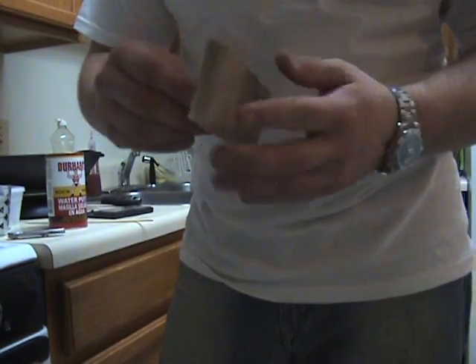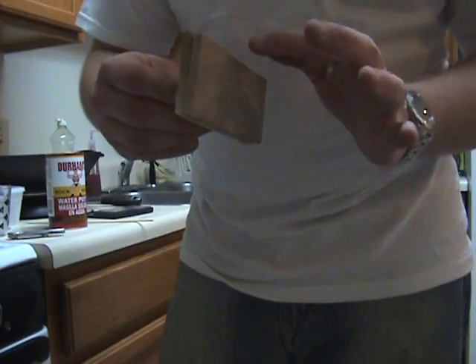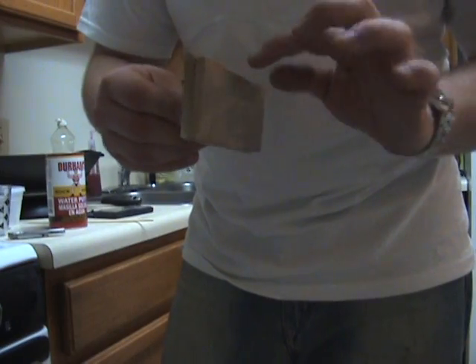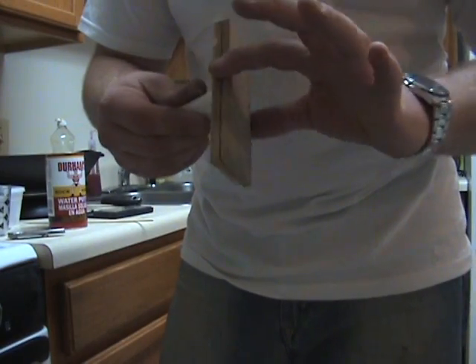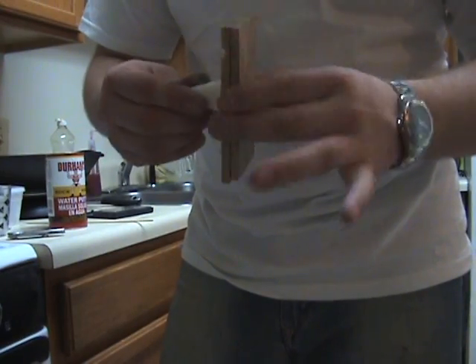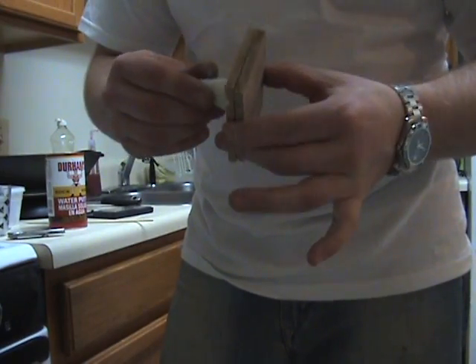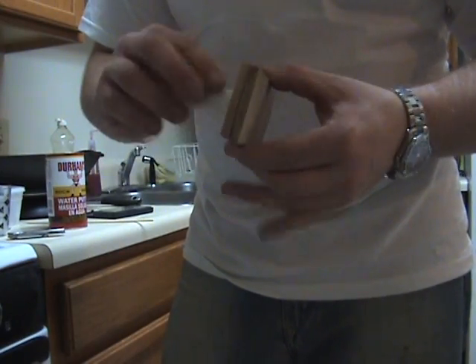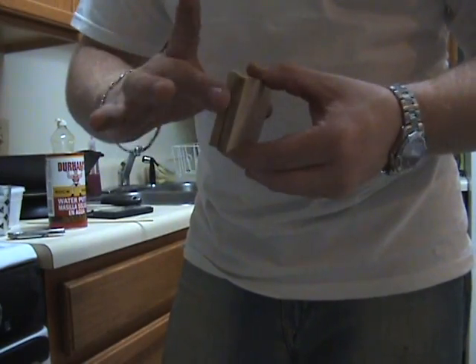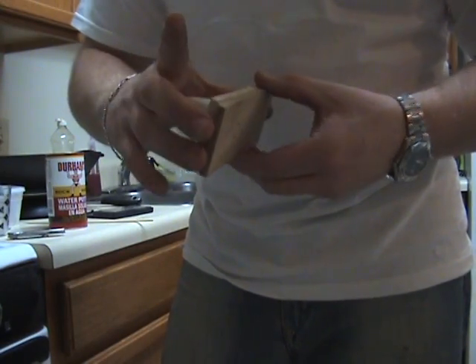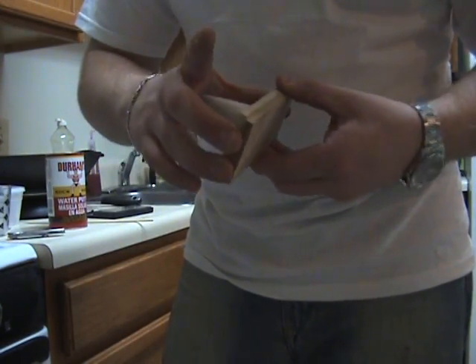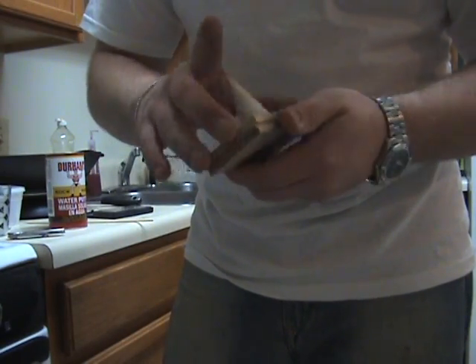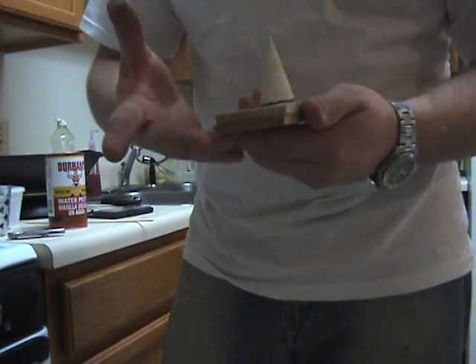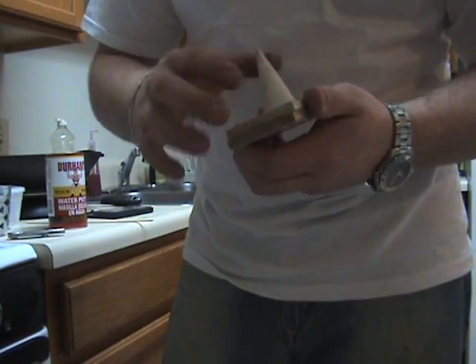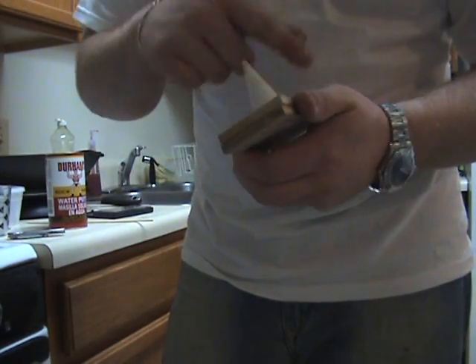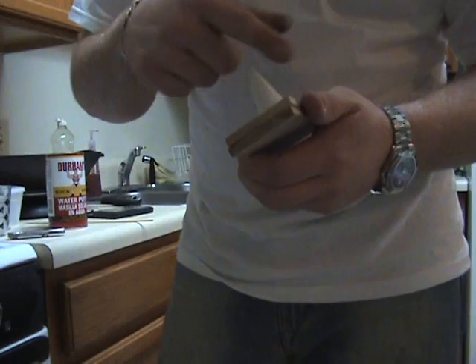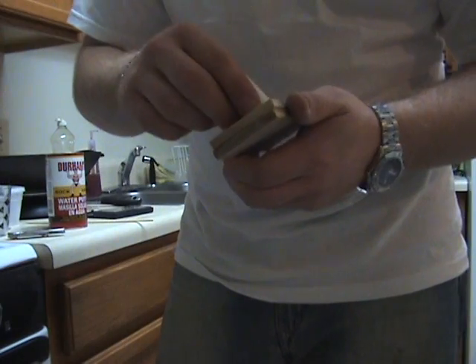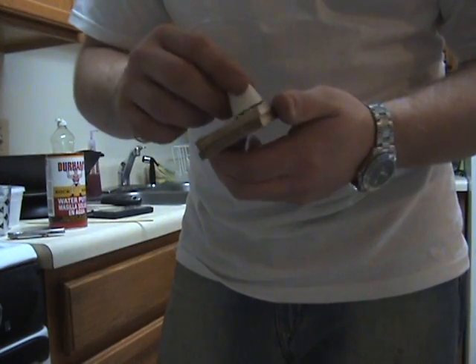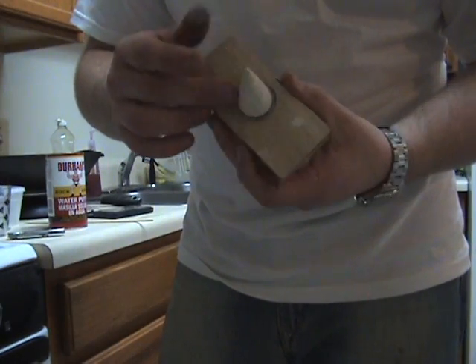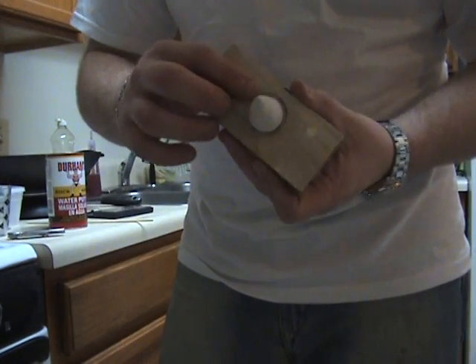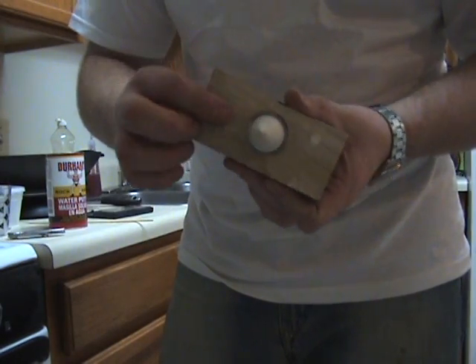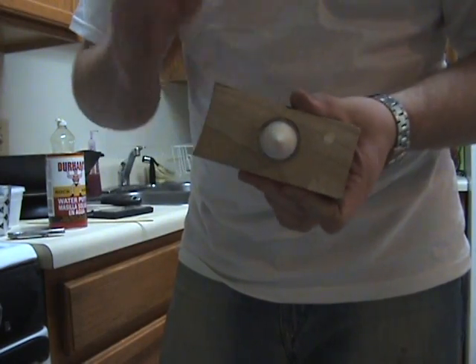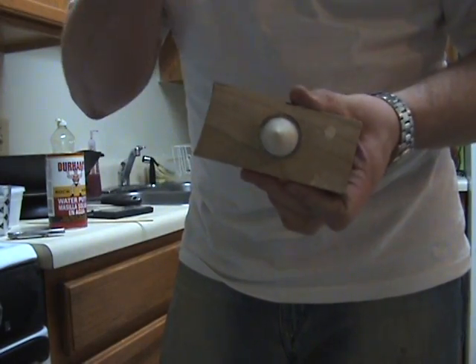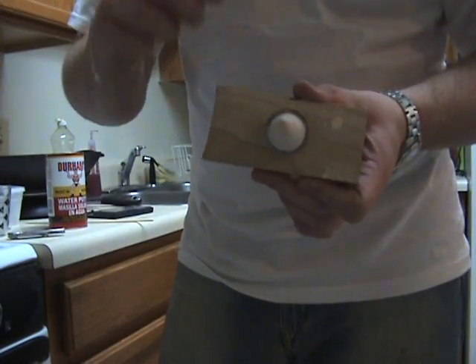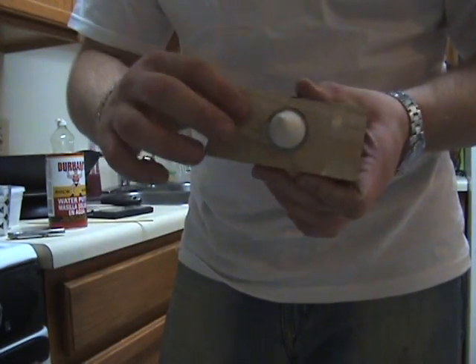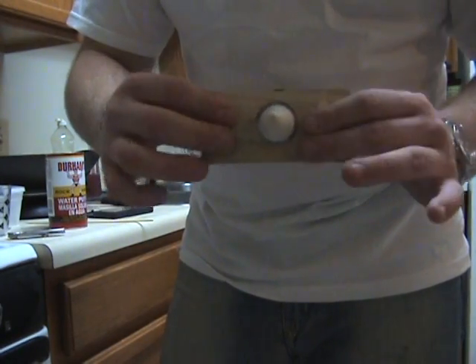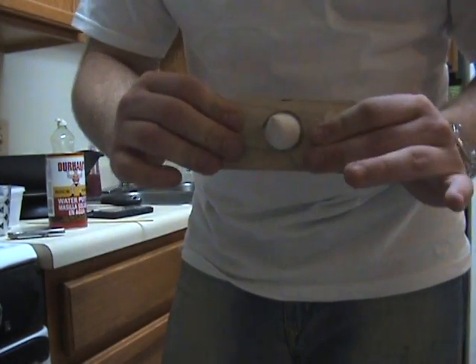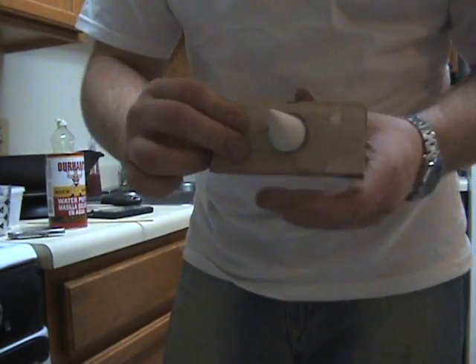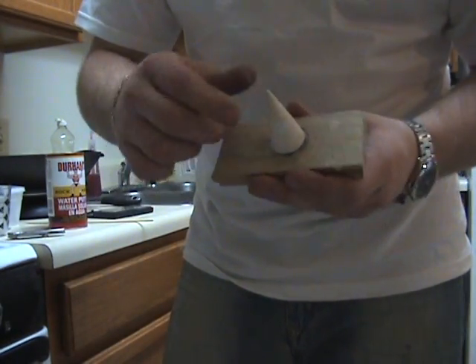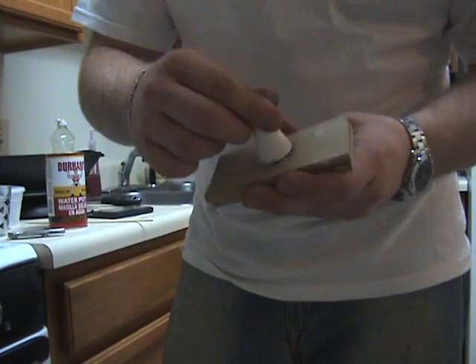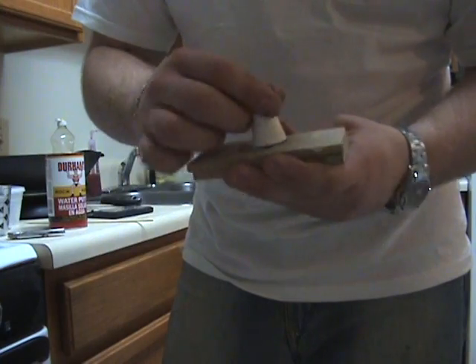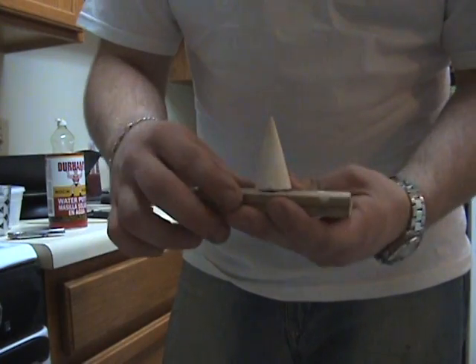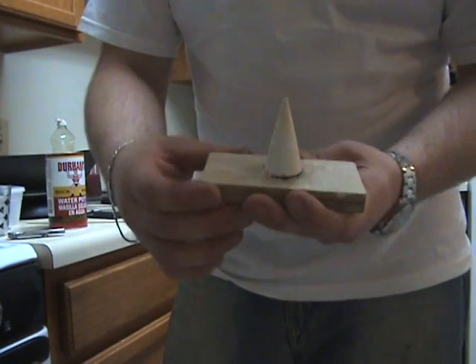I used some quarter-inch wood that I had laying around, drilled a hole that was big enough for it to fit into, and then hot glued it in there nice and straight up and down.